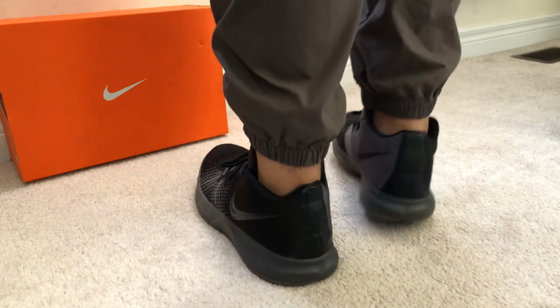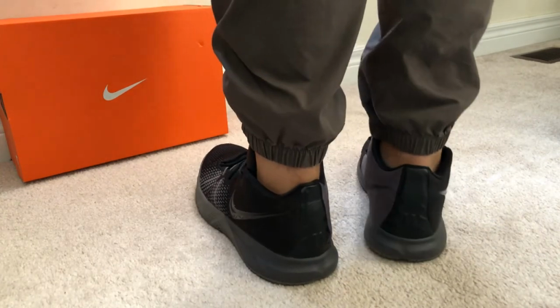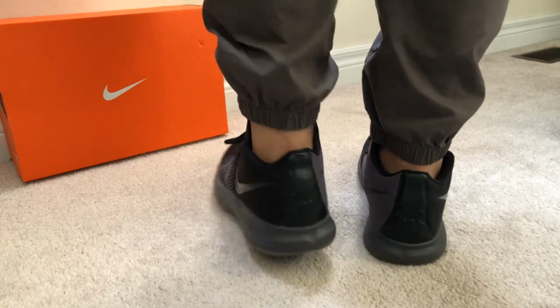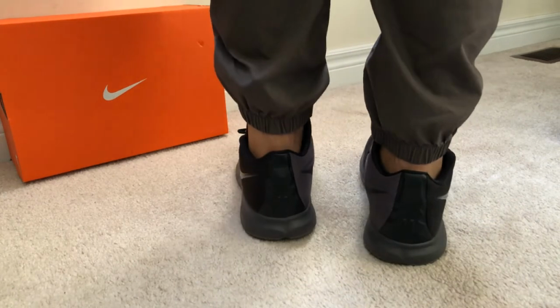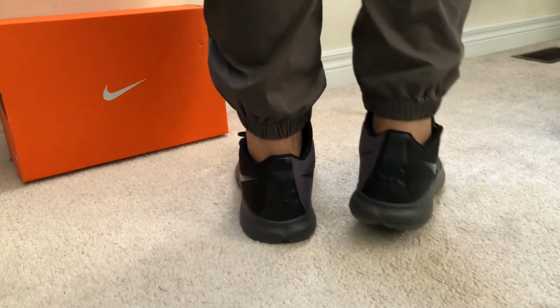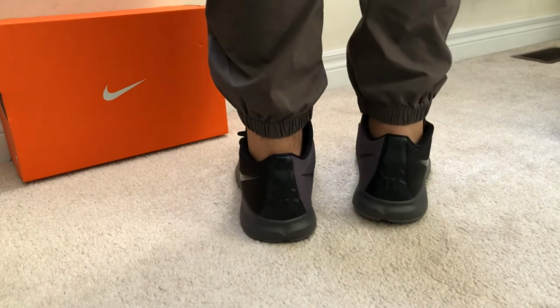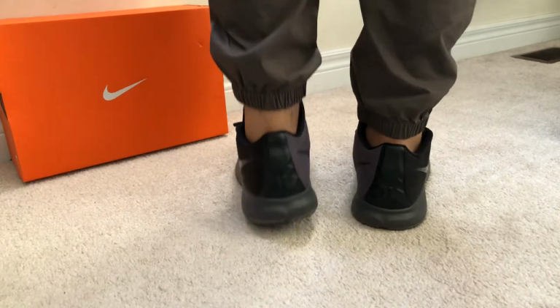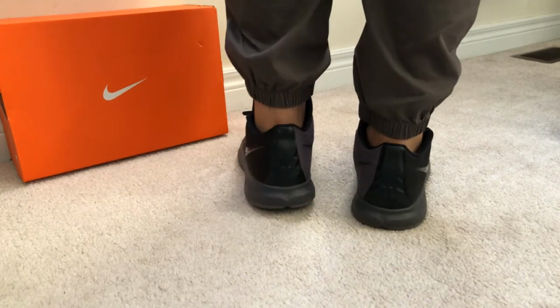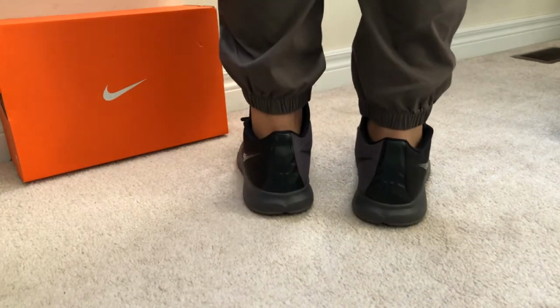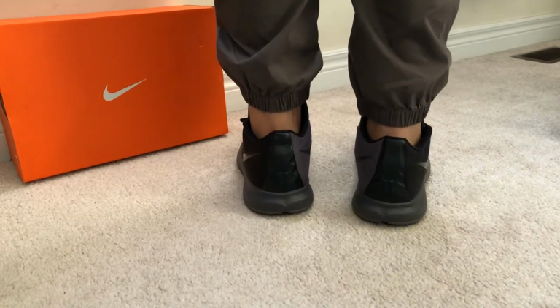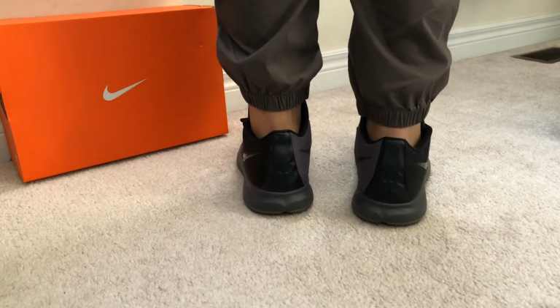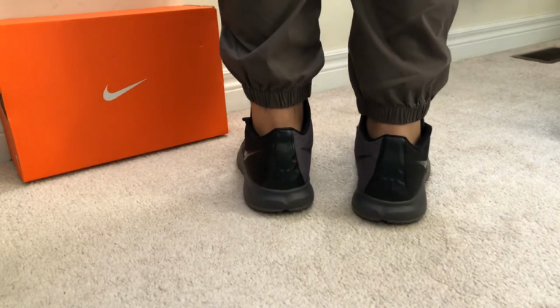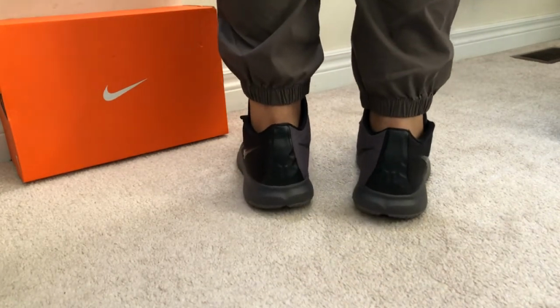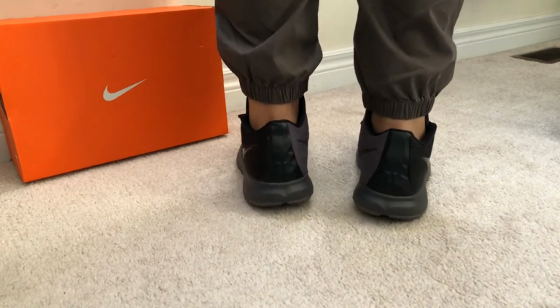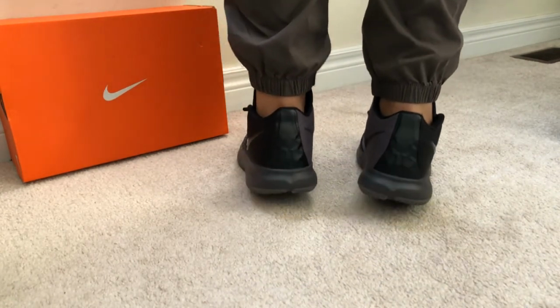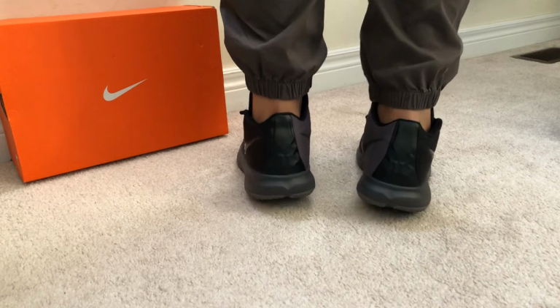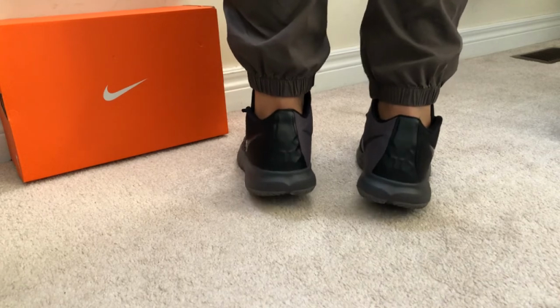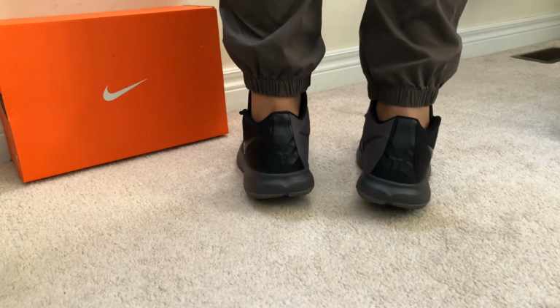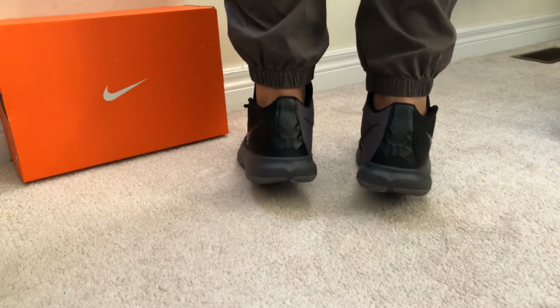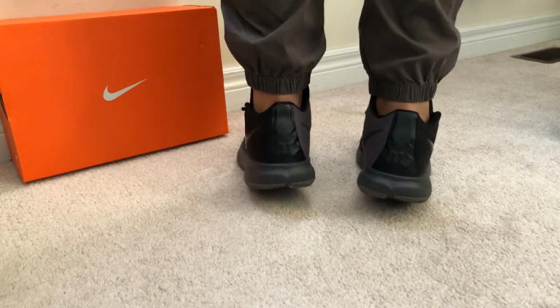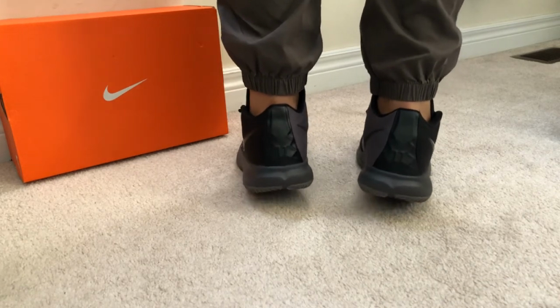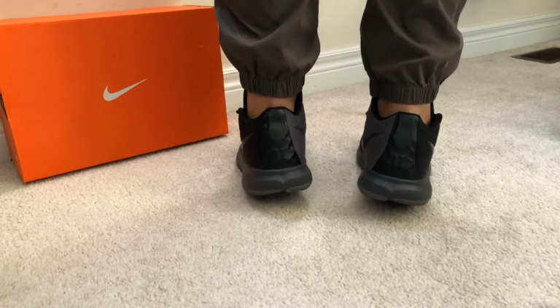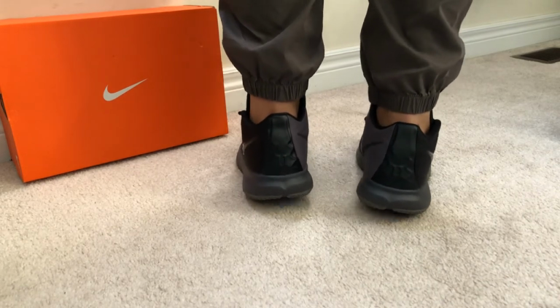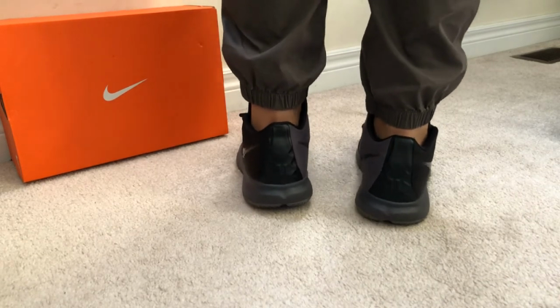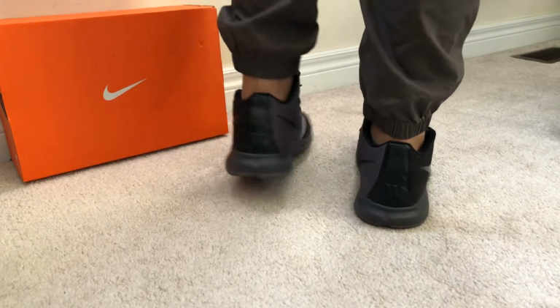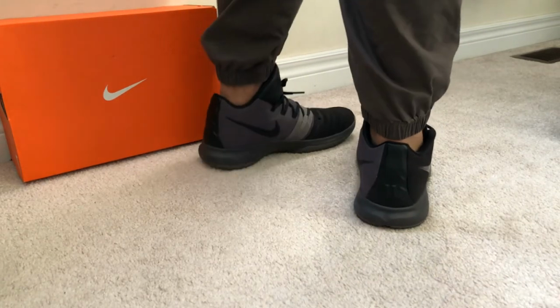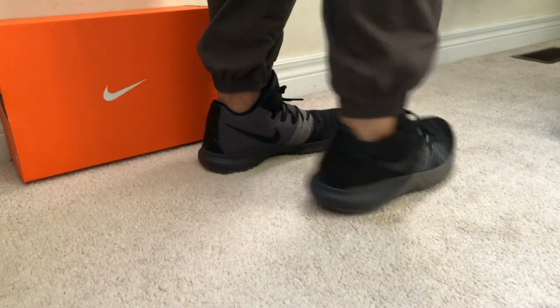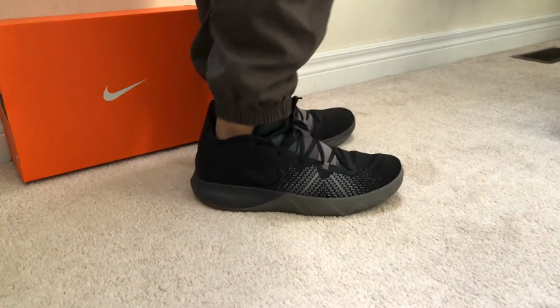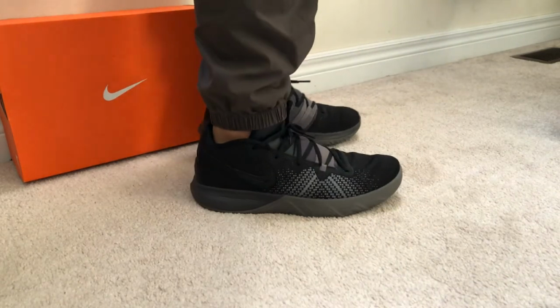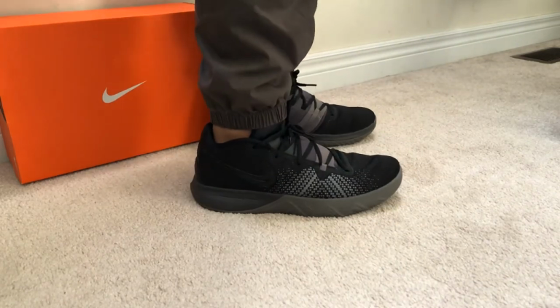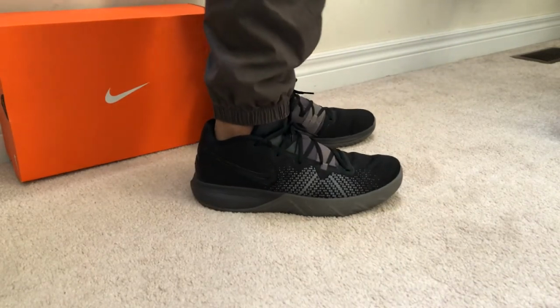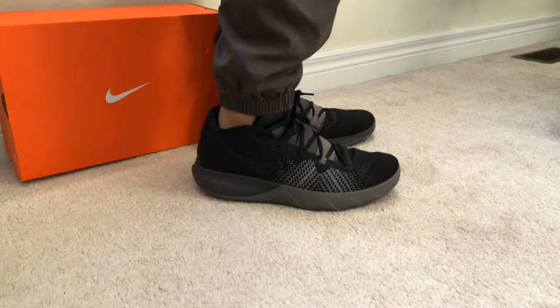Overall this shoe is a budget friendly basketball shoe that is amazing for on-court use. Although it isn't a flagship Kyrie, I found it as a great shoe.